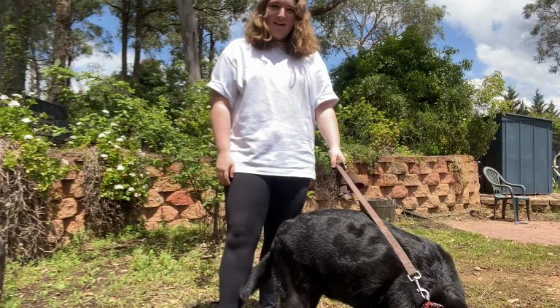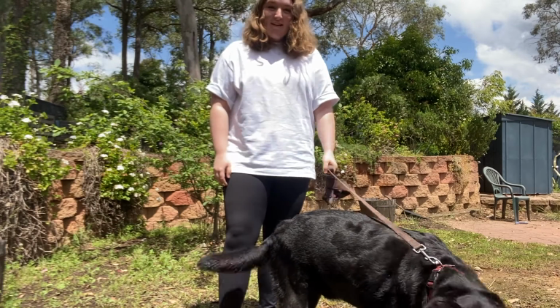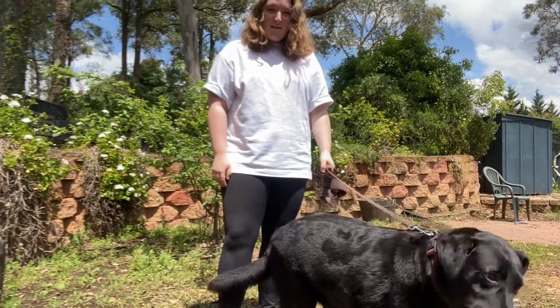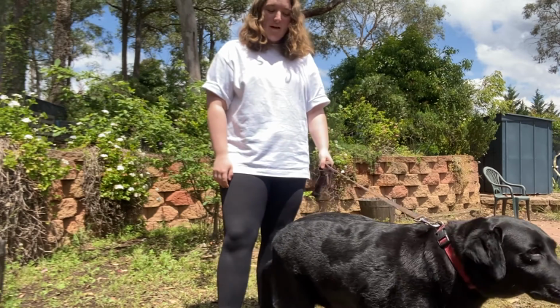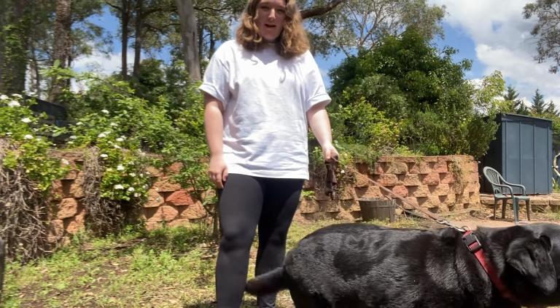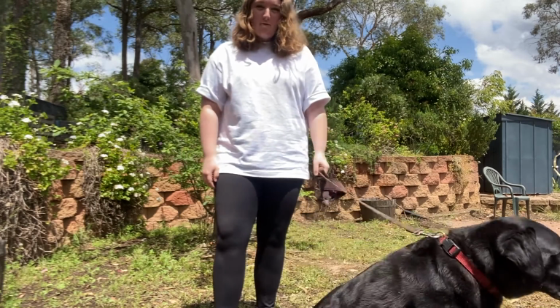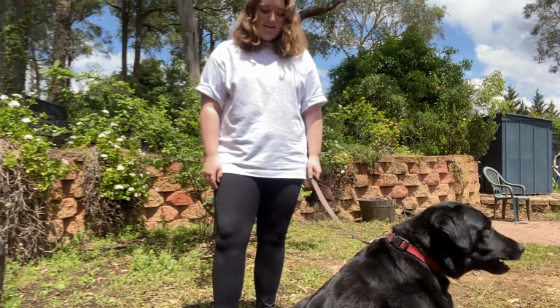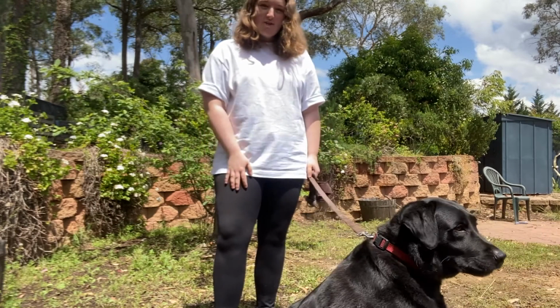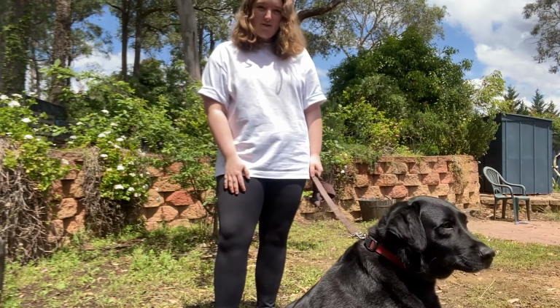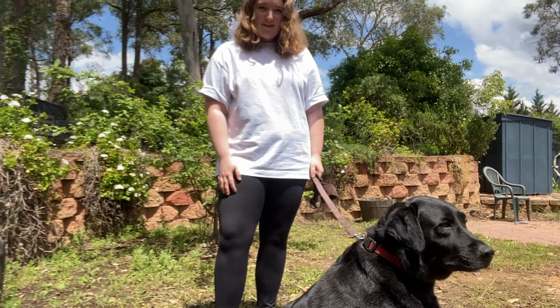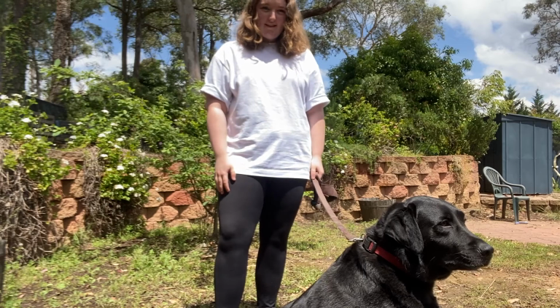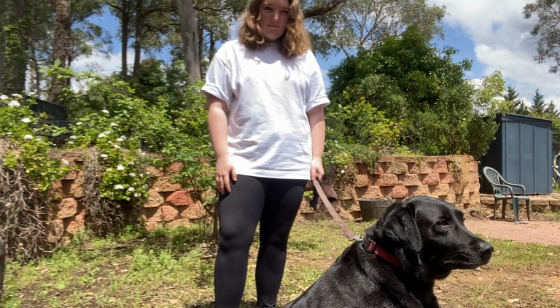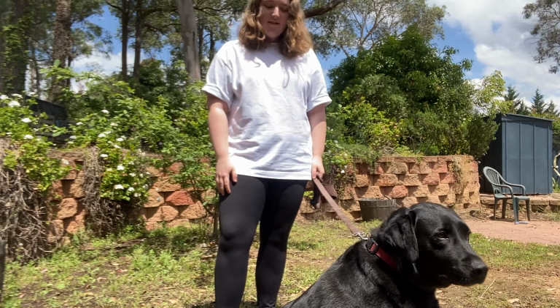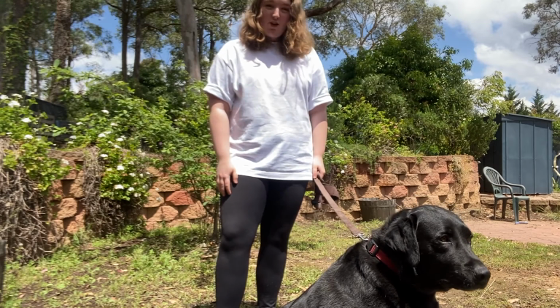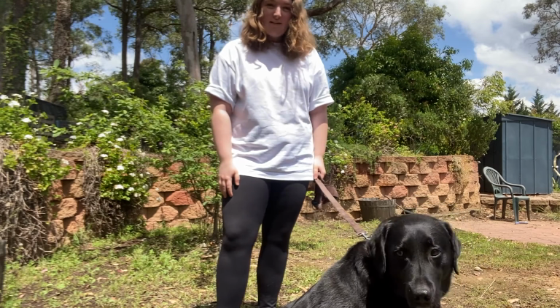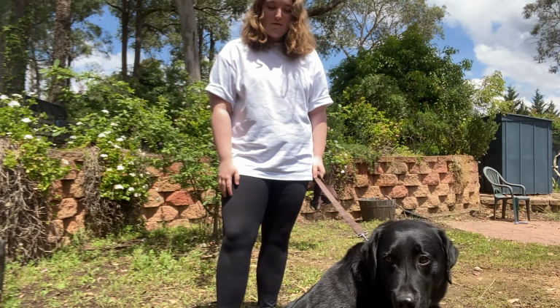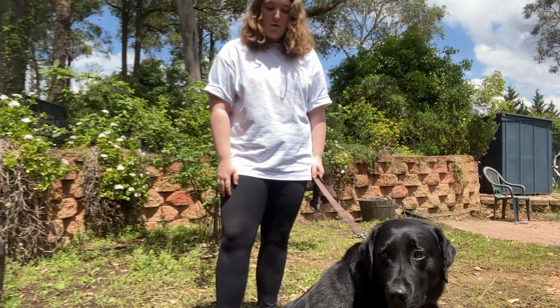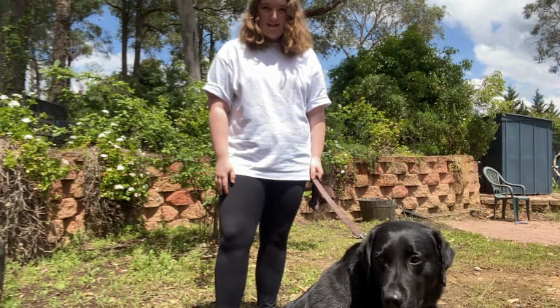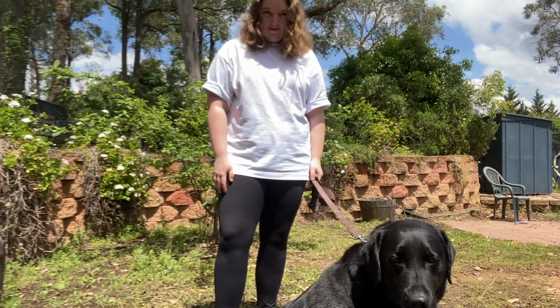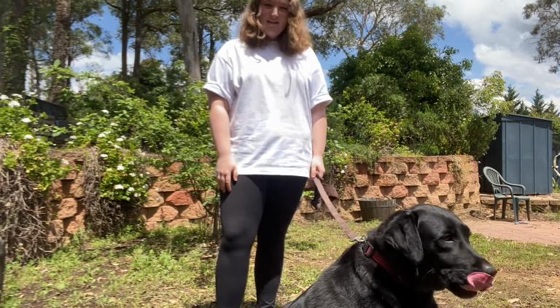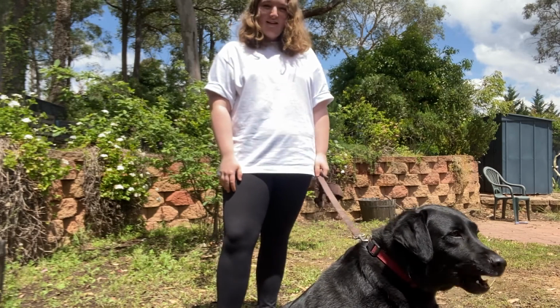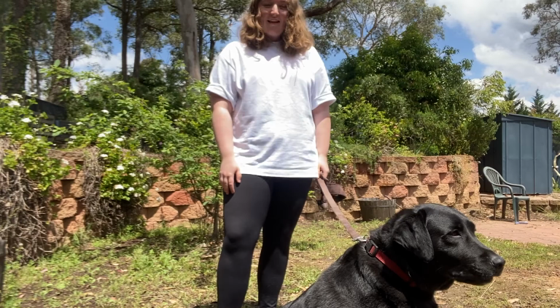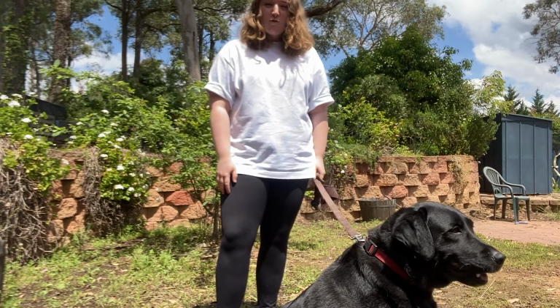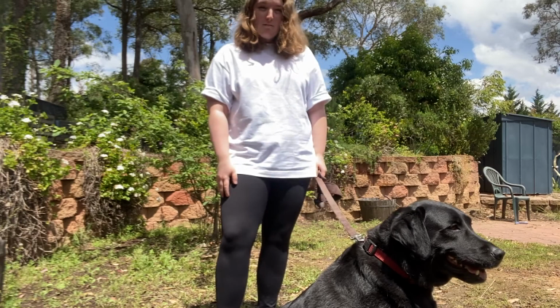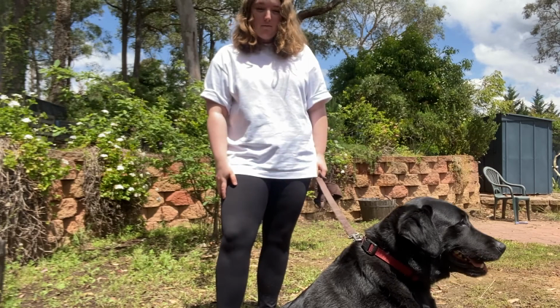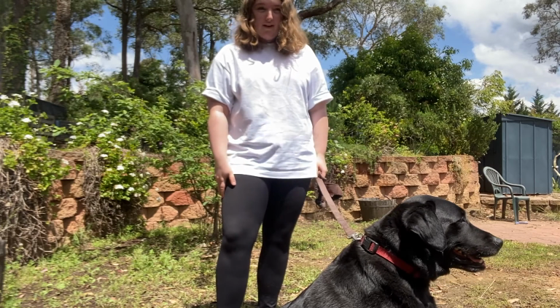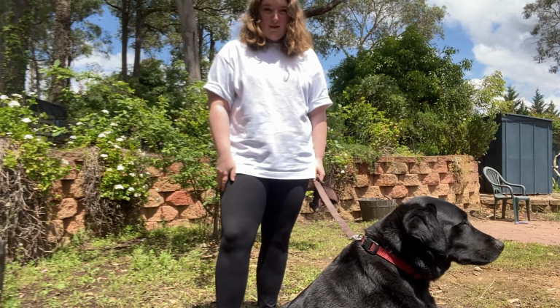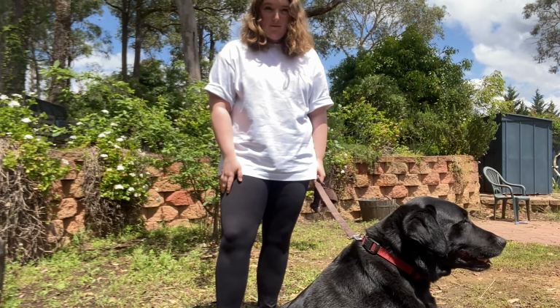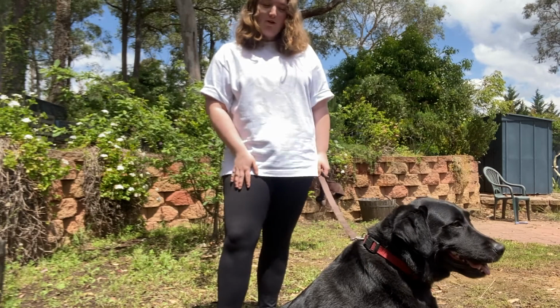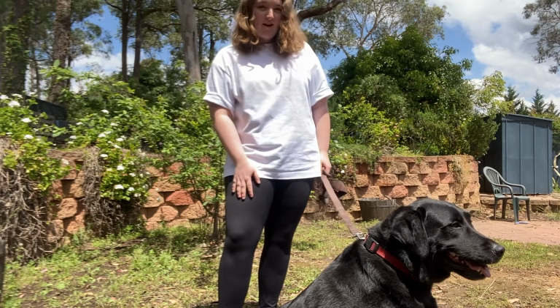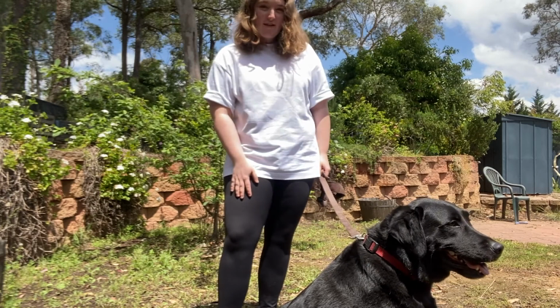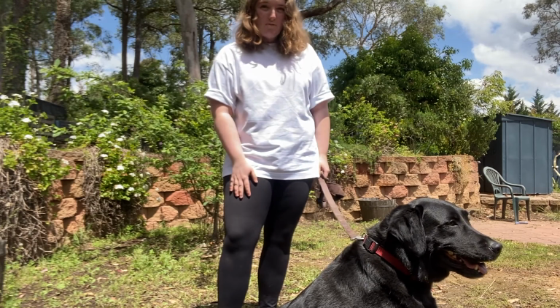The recommended amount for a Labrador to weigh is 32 to 36 kilograms. Charlie weighs 44.7 kilograms. That's over 20% more than his ideal body weight, which categorizes him as obese.